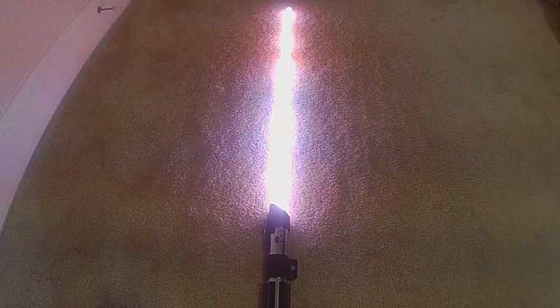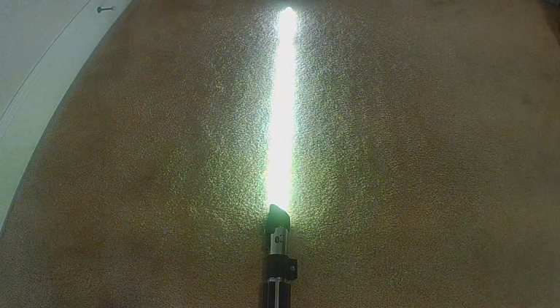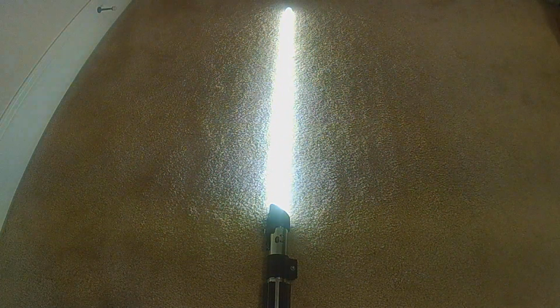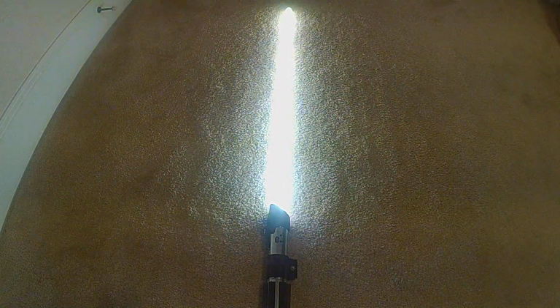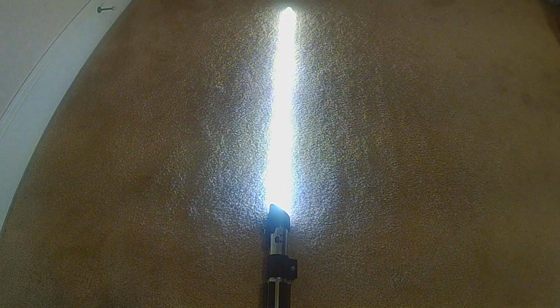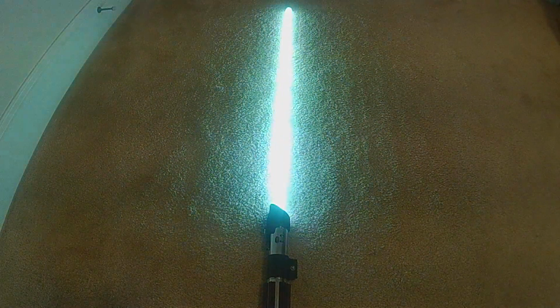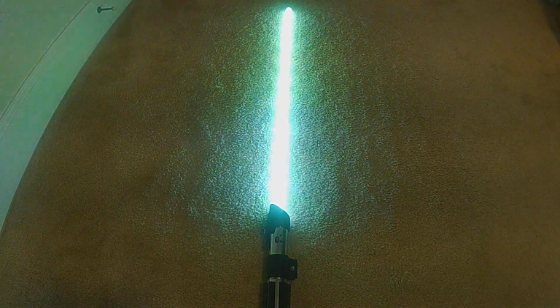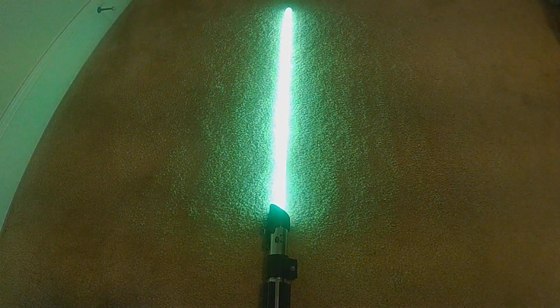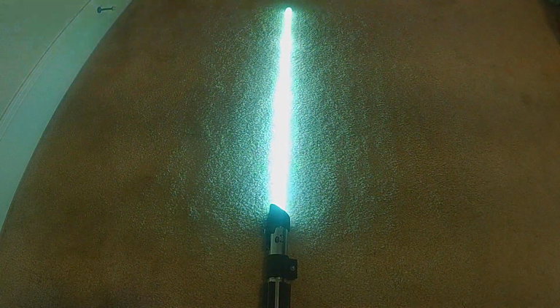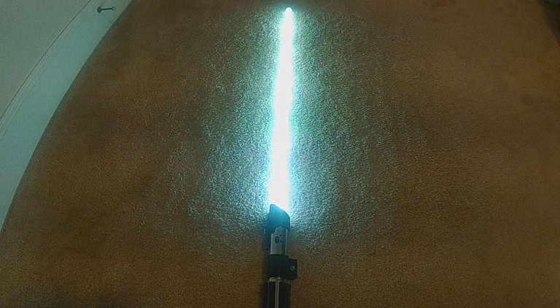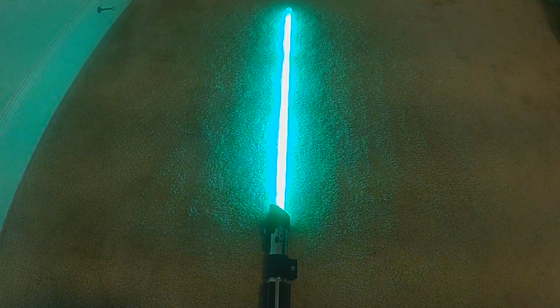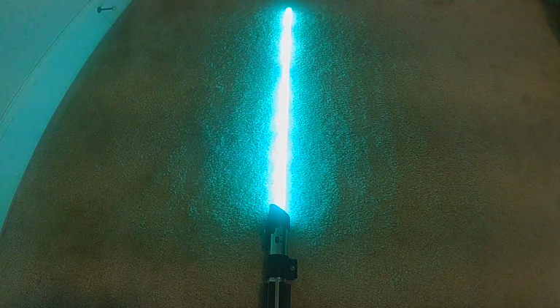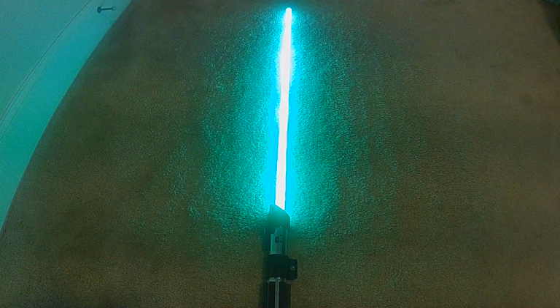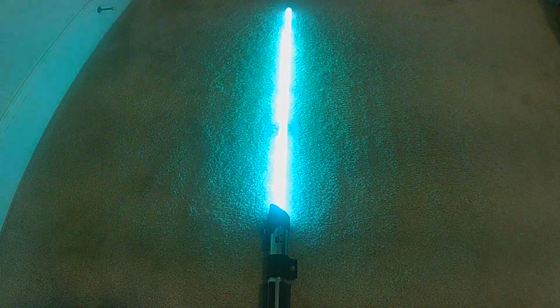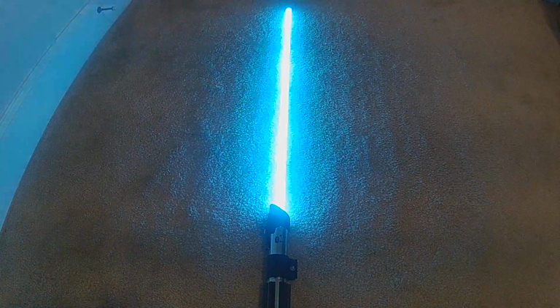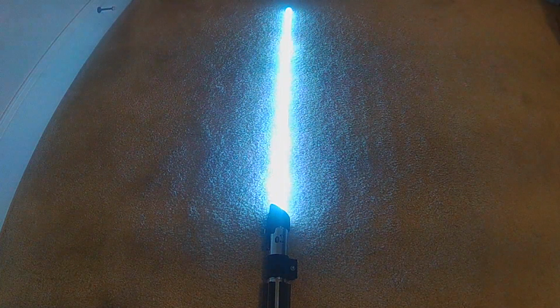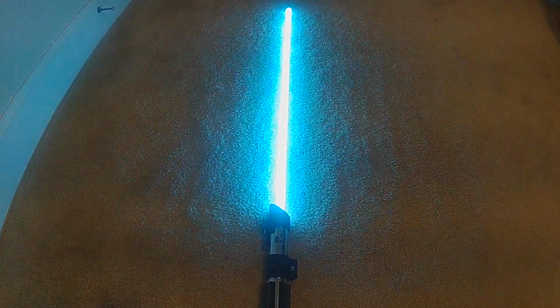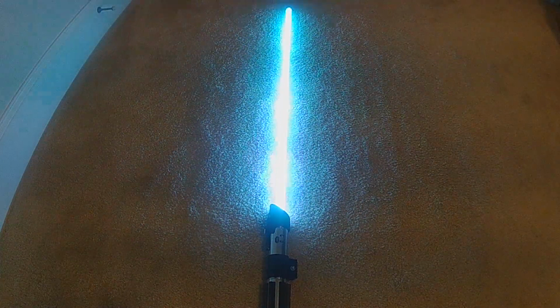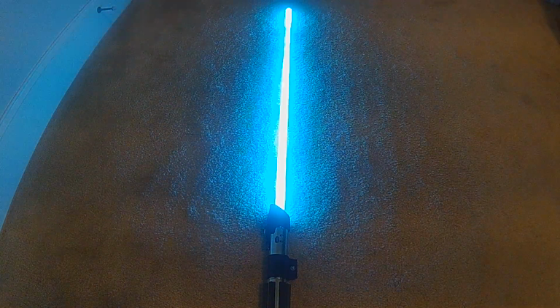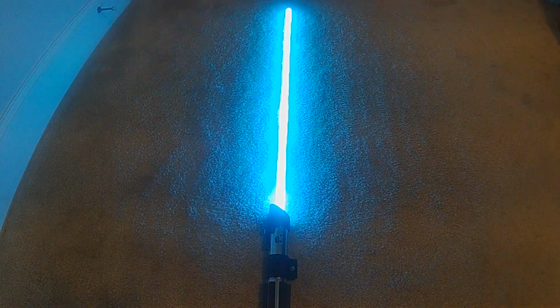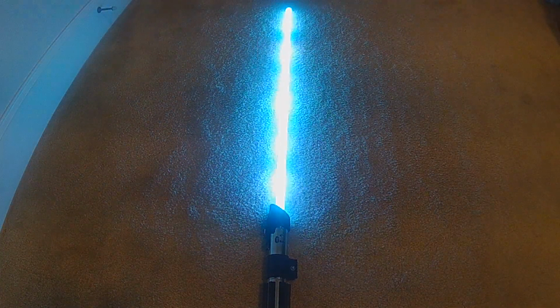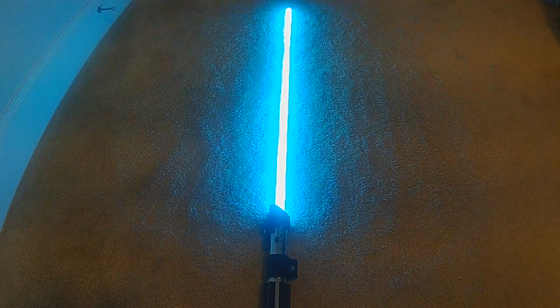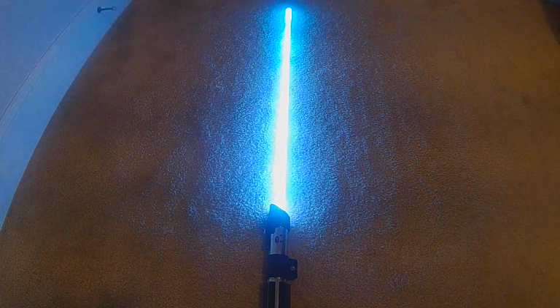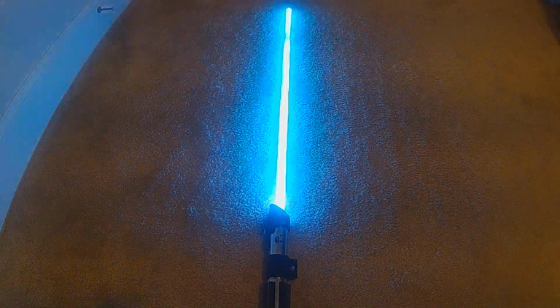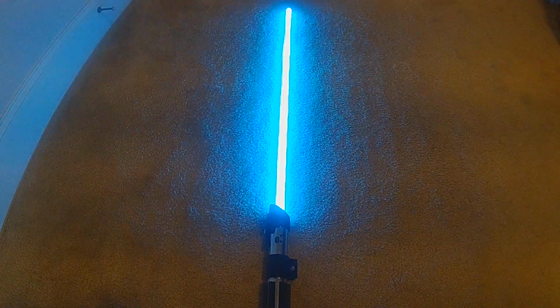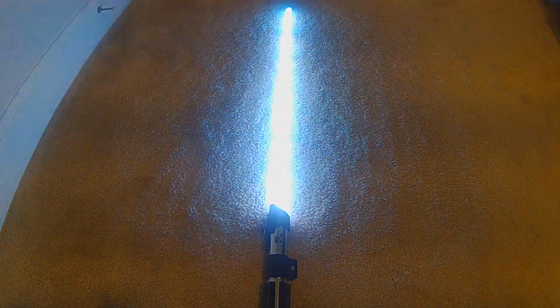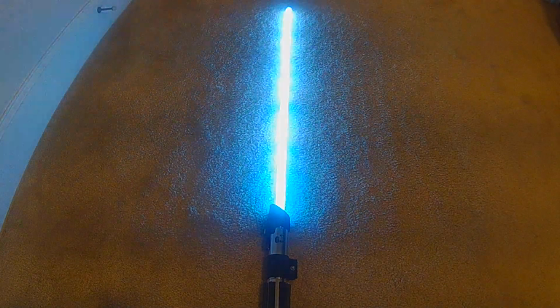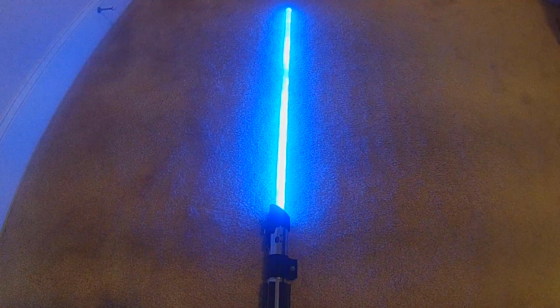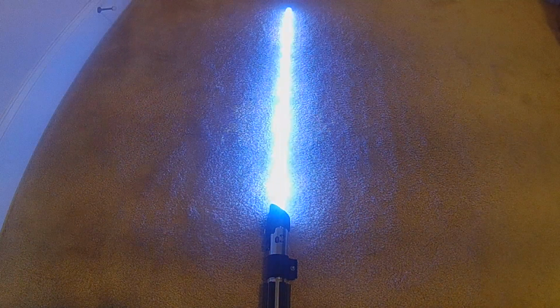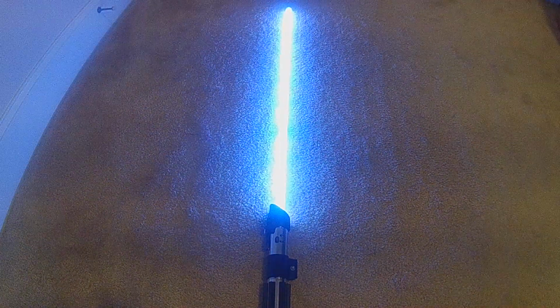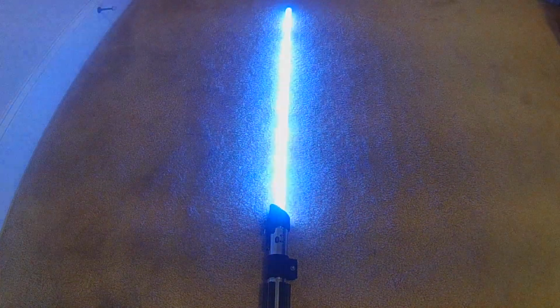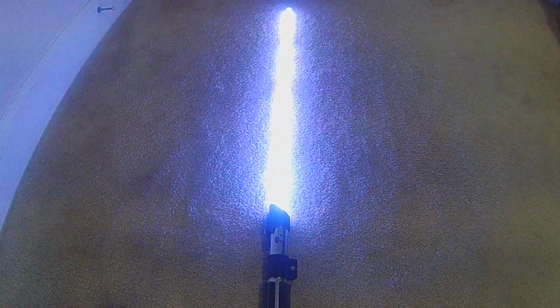It'll just scroll through the different colors. Some of them are darker than others, just because of the mix of effects. This is meant to be an electric style, so it's got a lot of flashing and a strobe effect built in, so some of the colors kind of wash out on video, but you can see the different colors better in person.